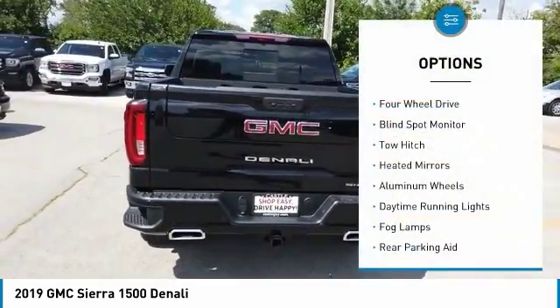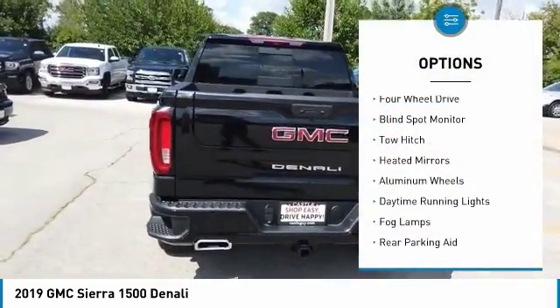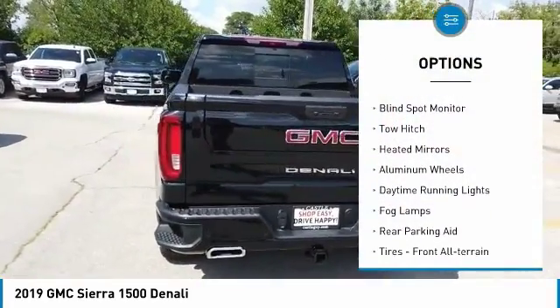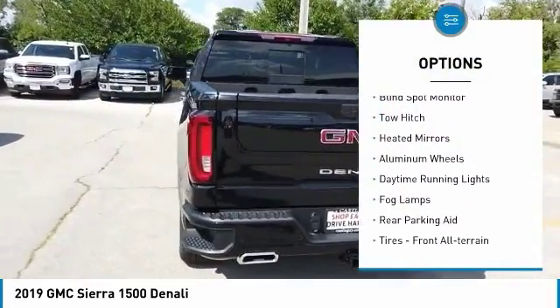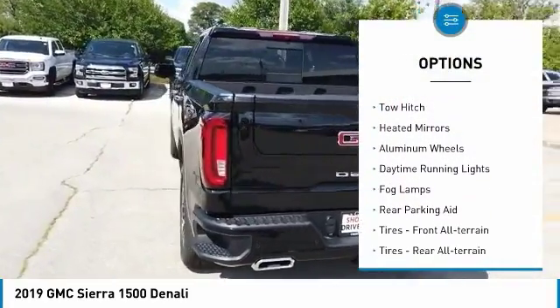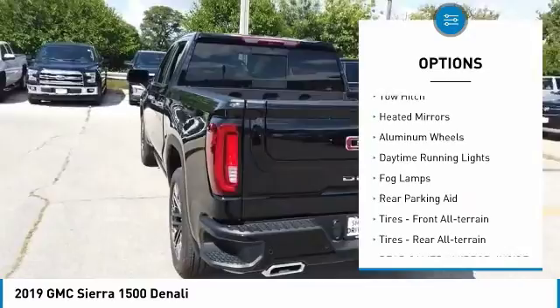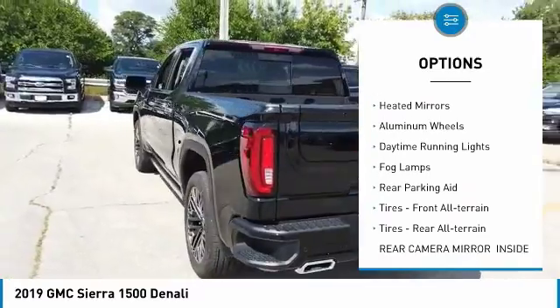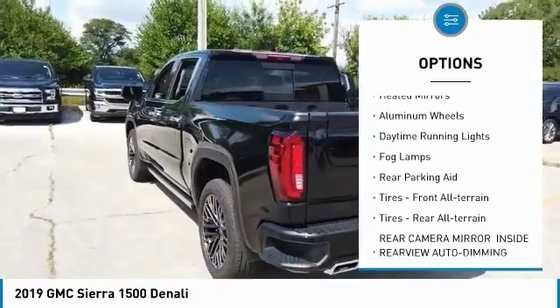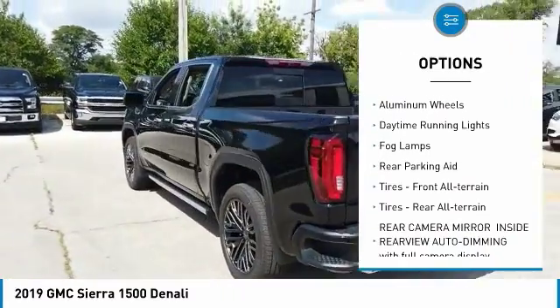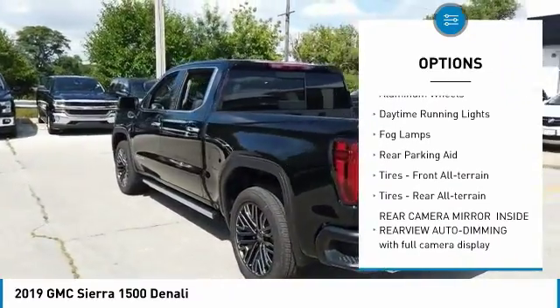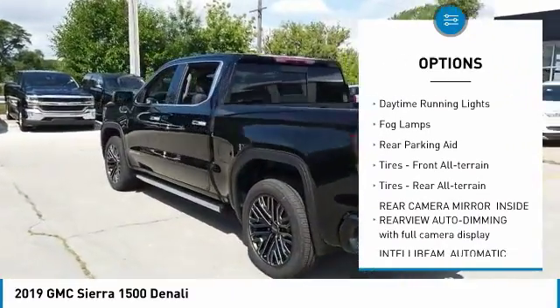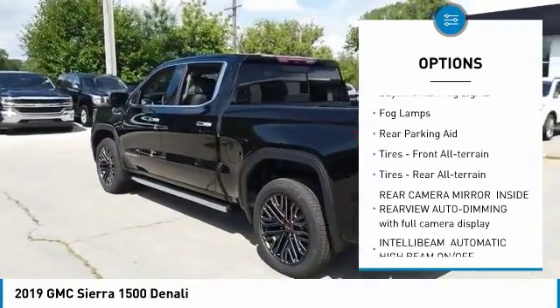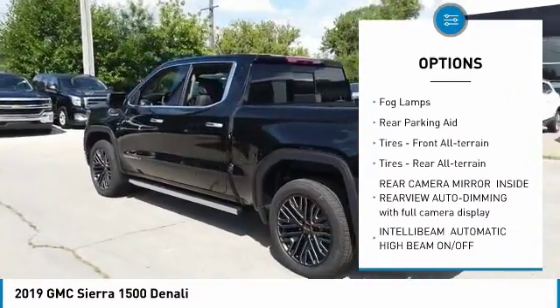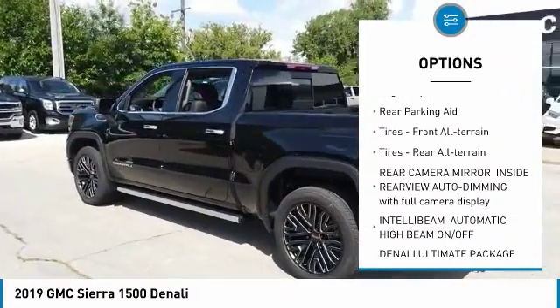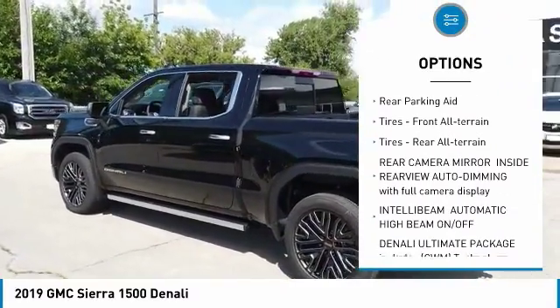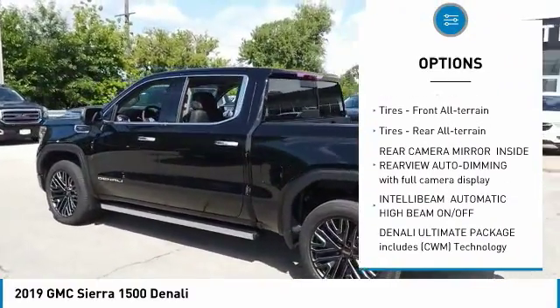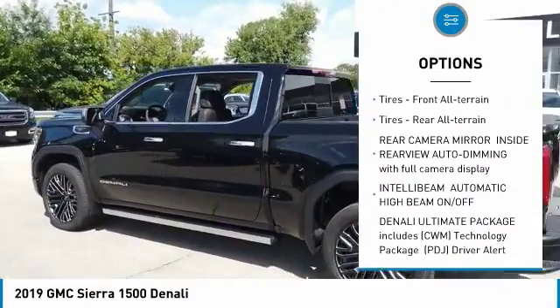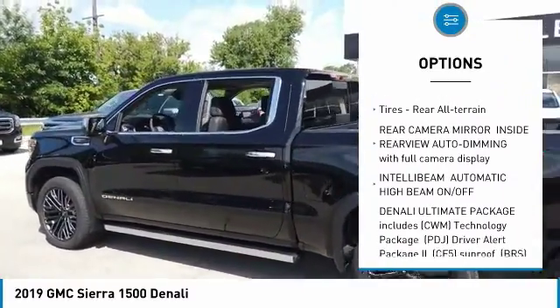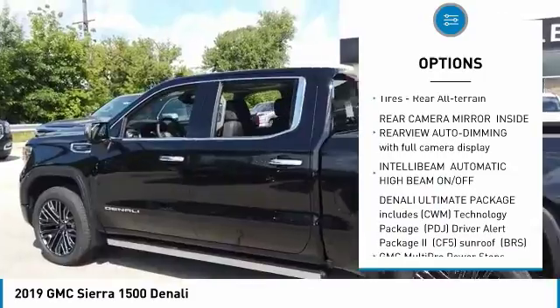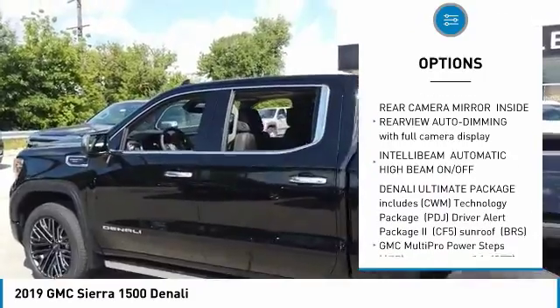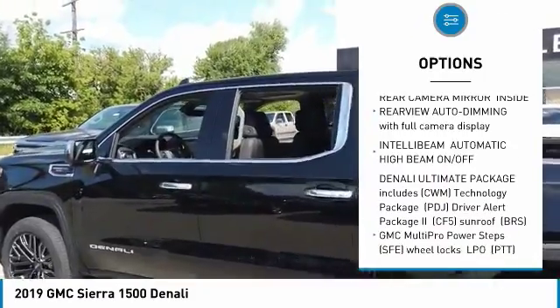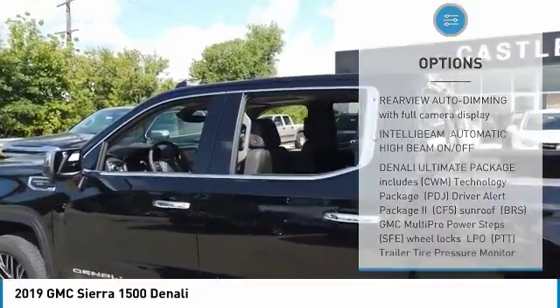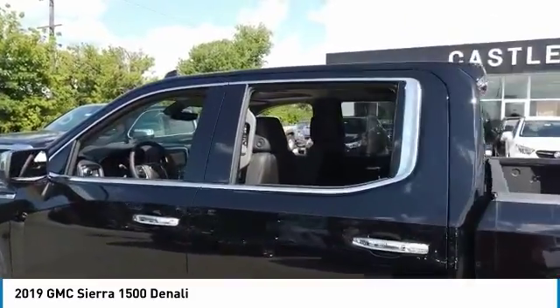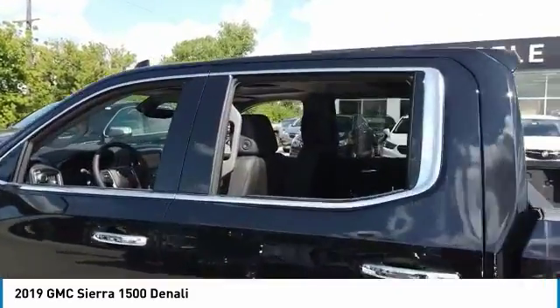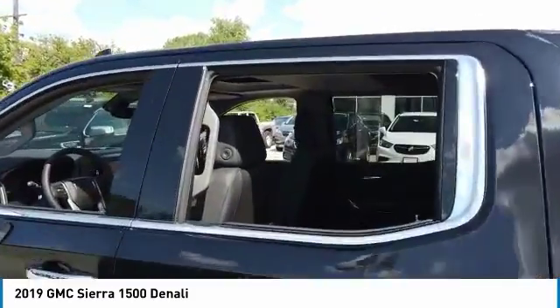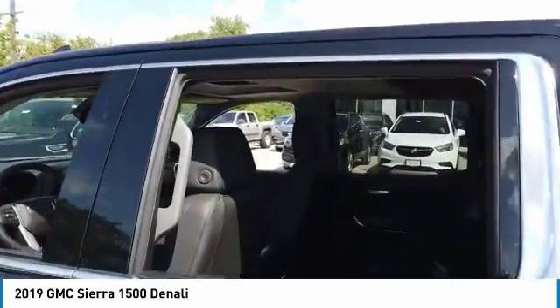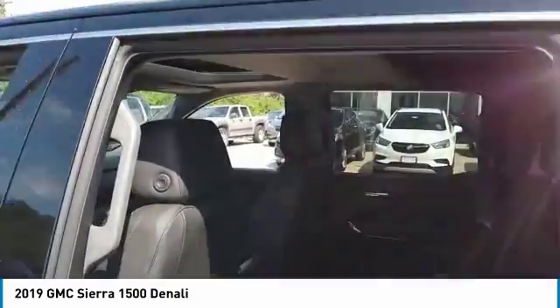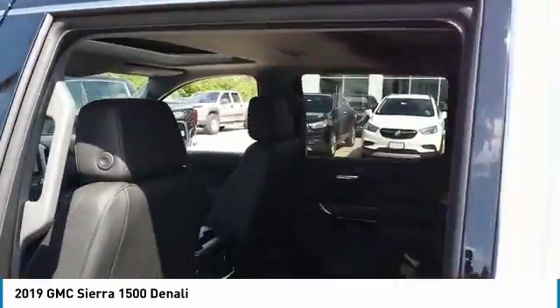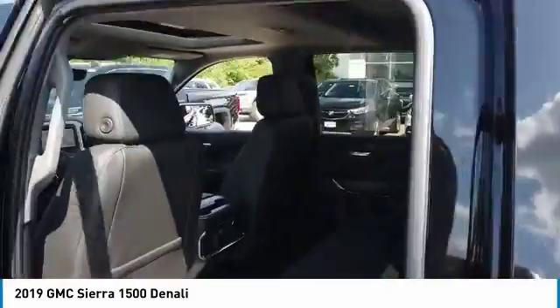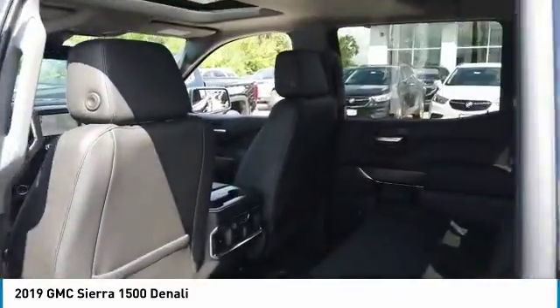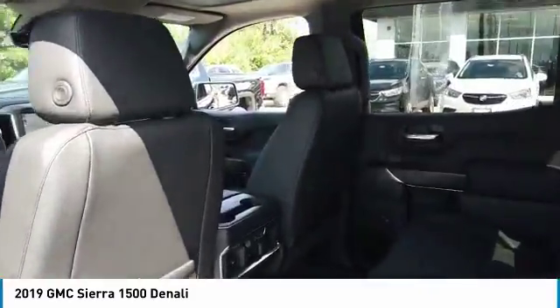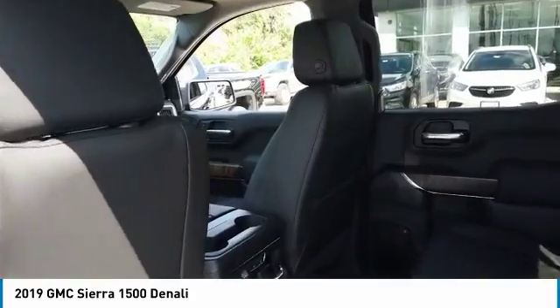Four-wheel drive, blind spot monitor, tow hitch, heated mirrors, aluminum wheels, daytime running lights, fog lamps, rear parking aid, front all-terrain tires, rear all-terrain tires.